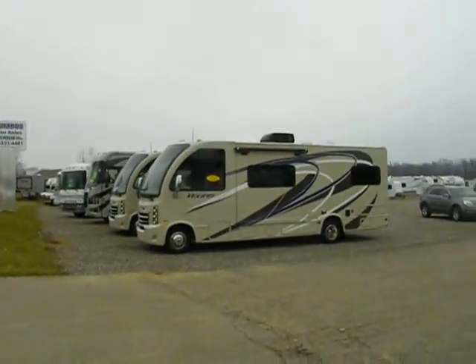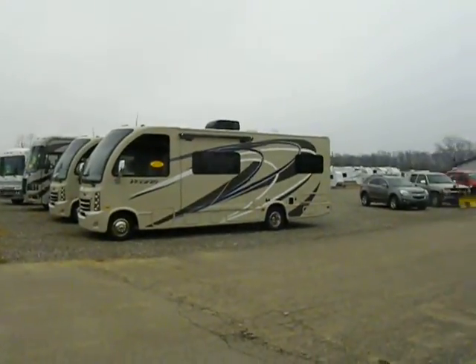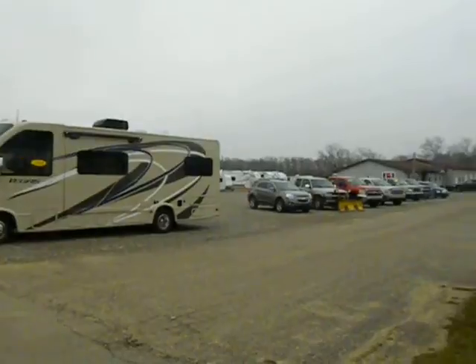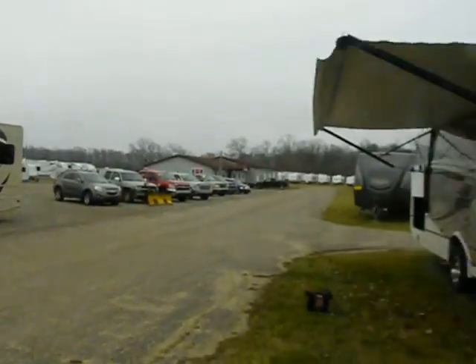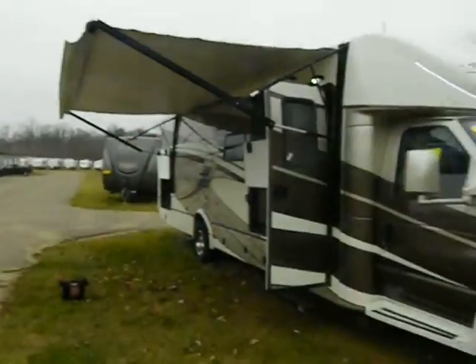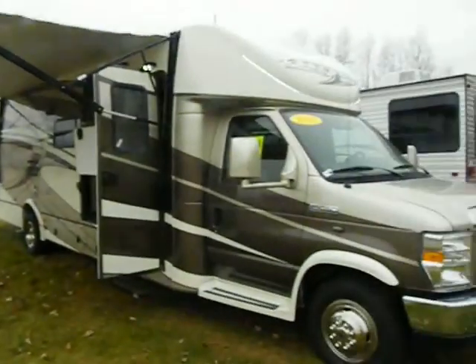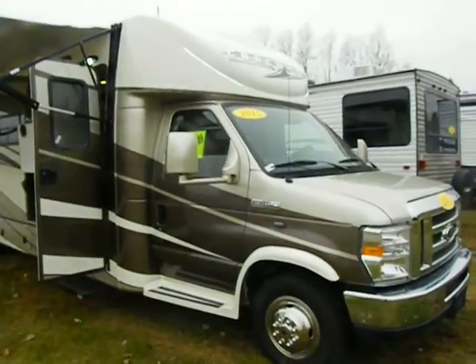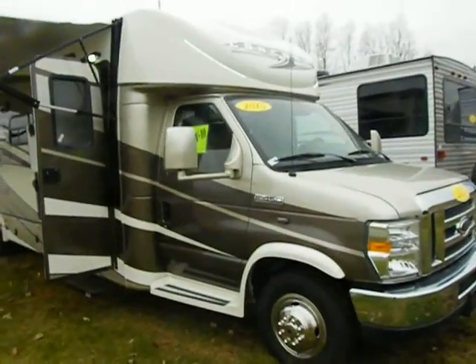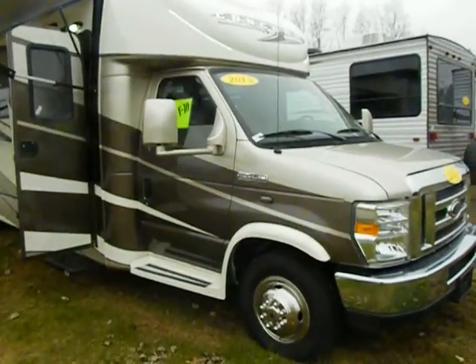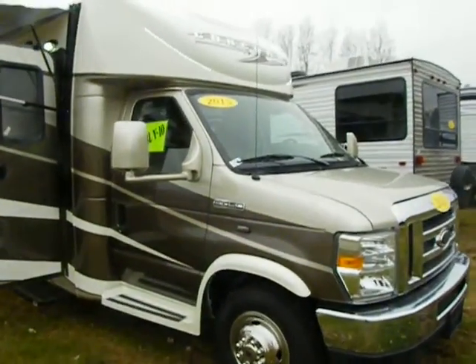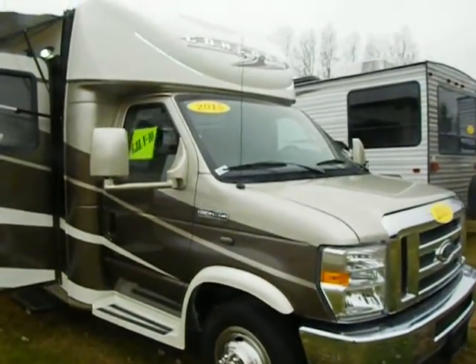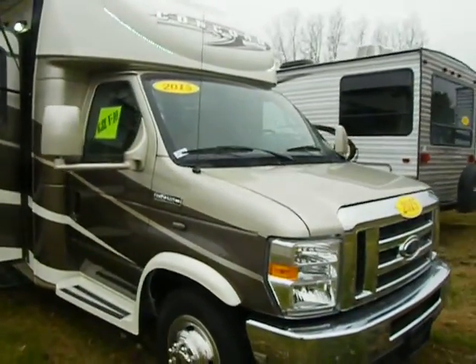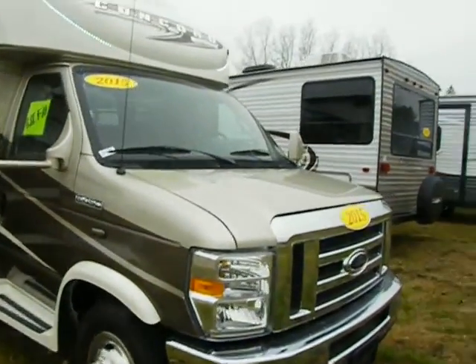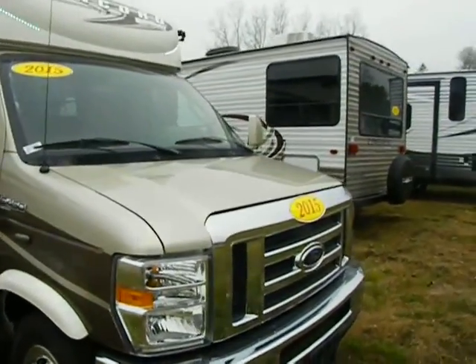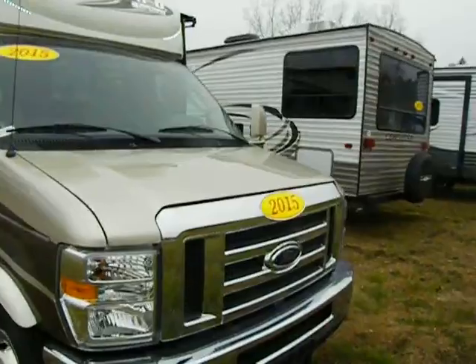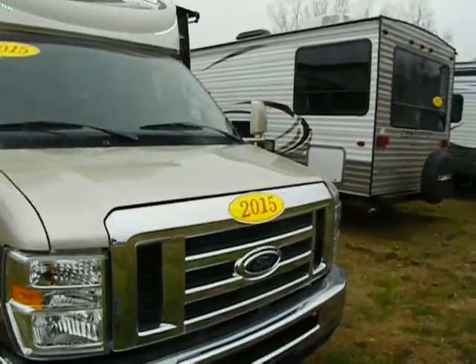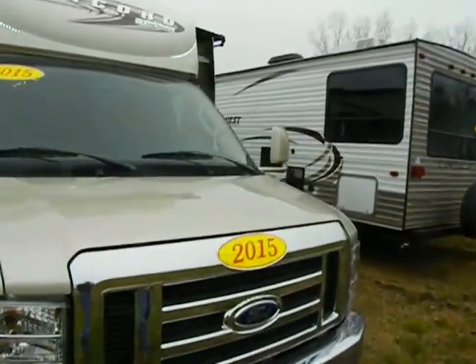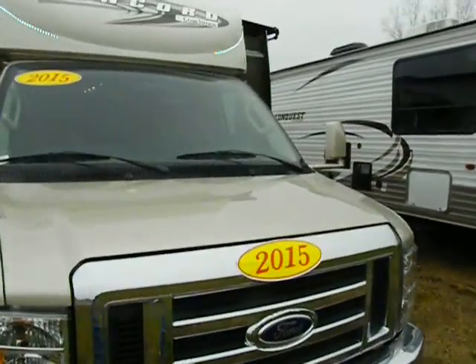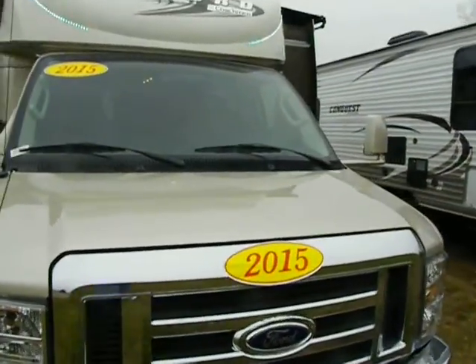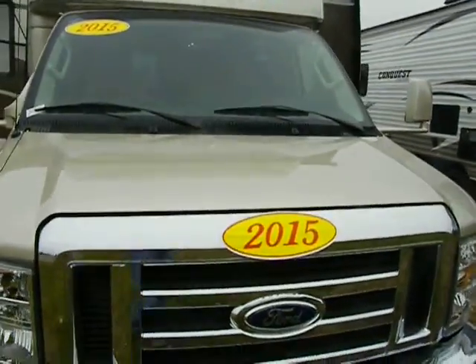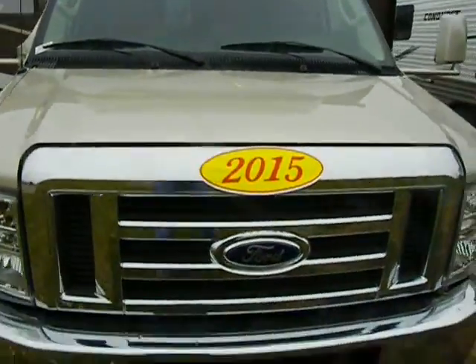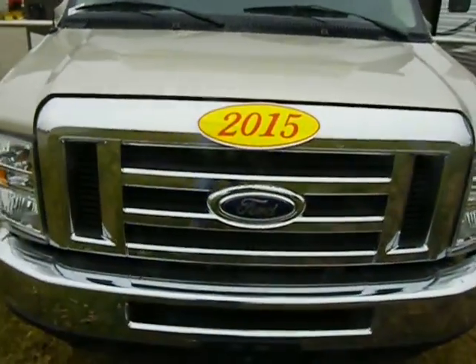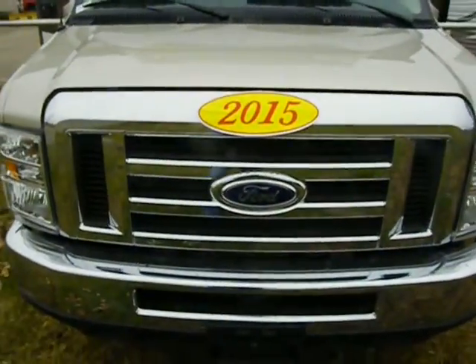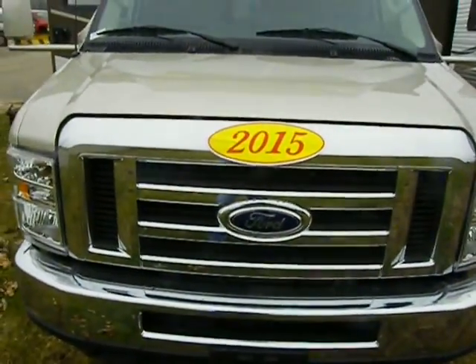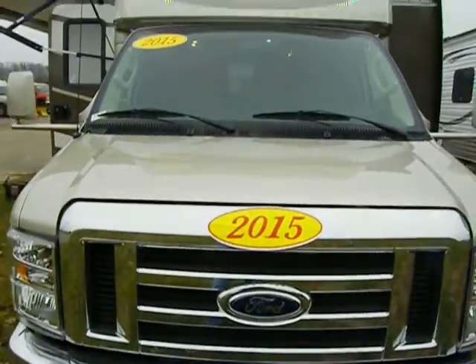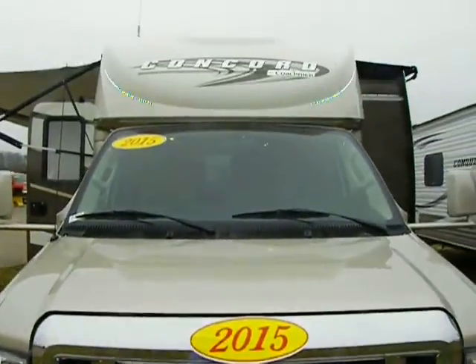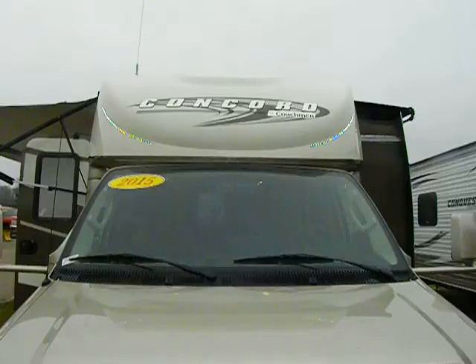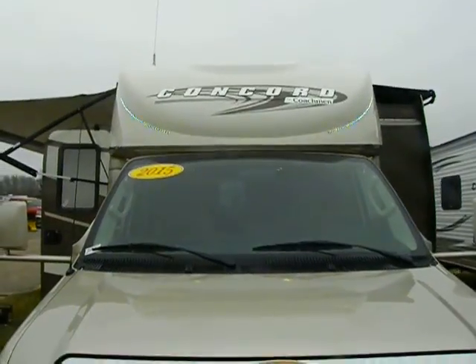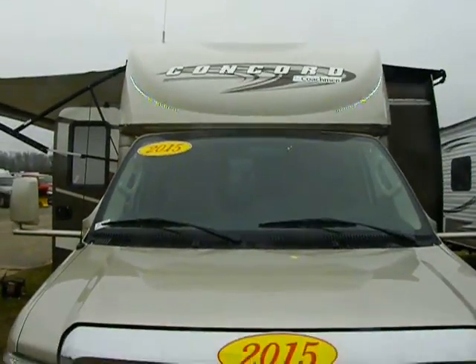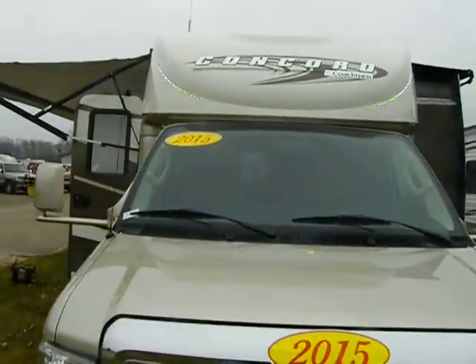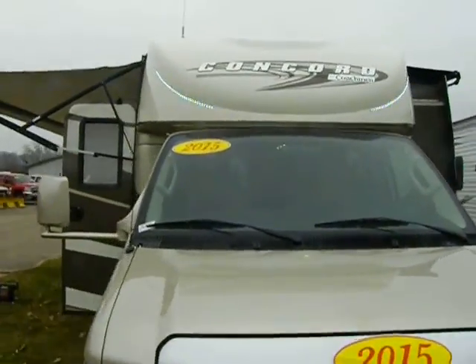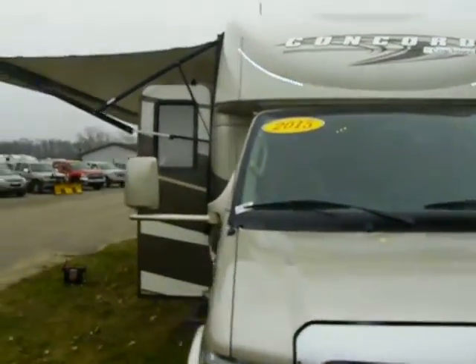Hi everybody, Steve from Richards RV Center in Quincy, Michigan, coming to you again on one of our new additions to our motorized lineup. It's a 2015 Coachman Concord.